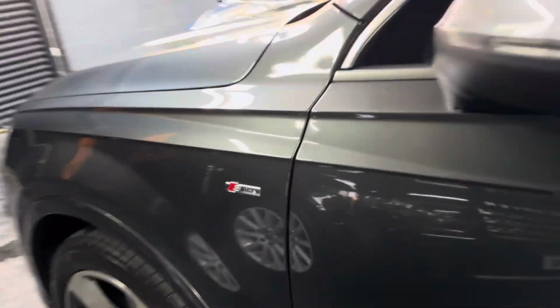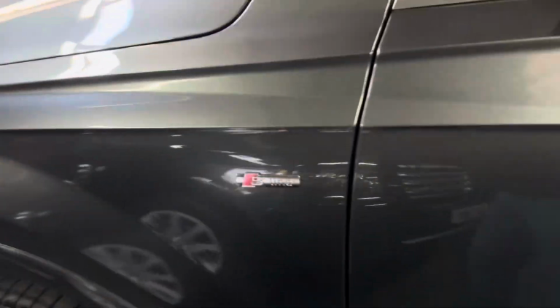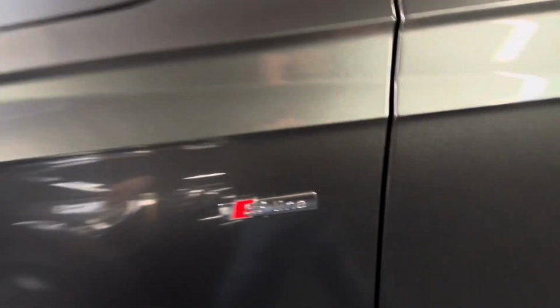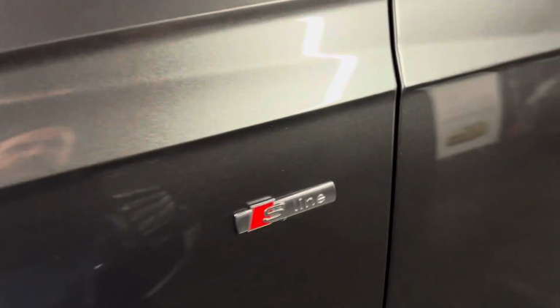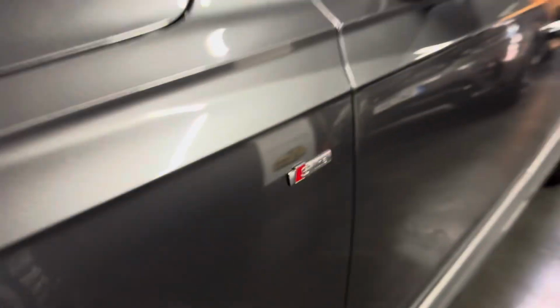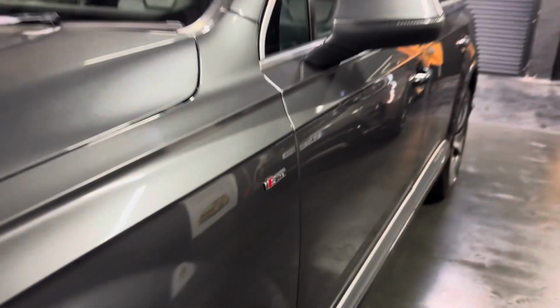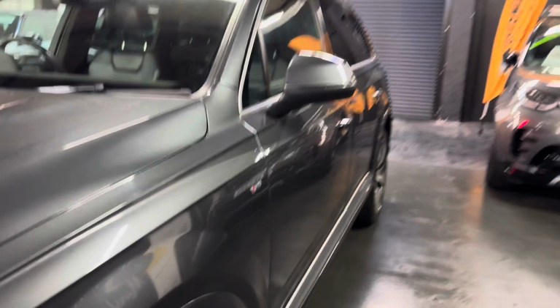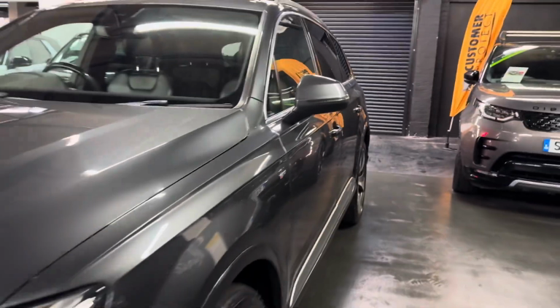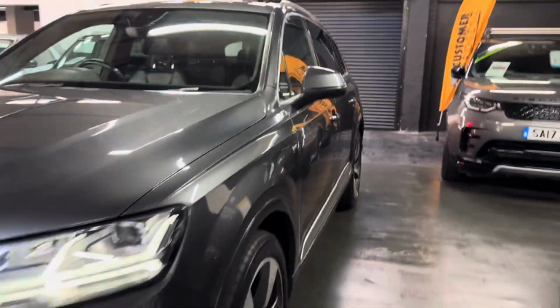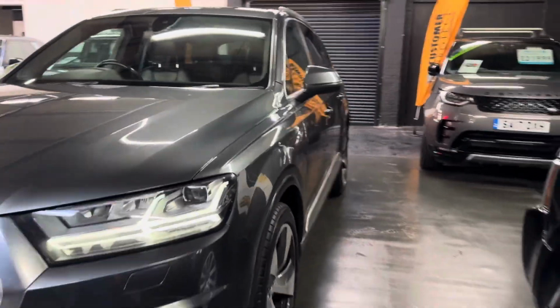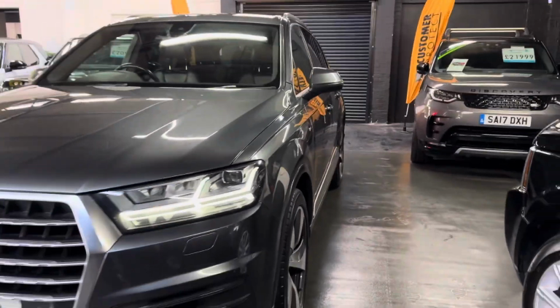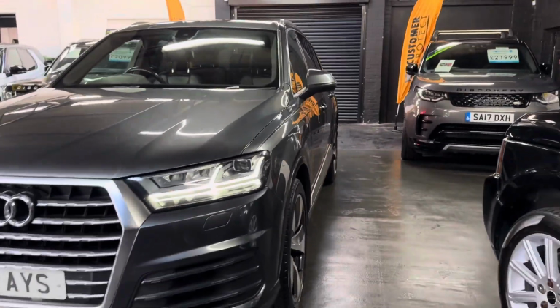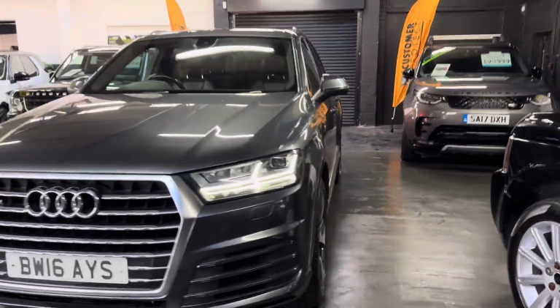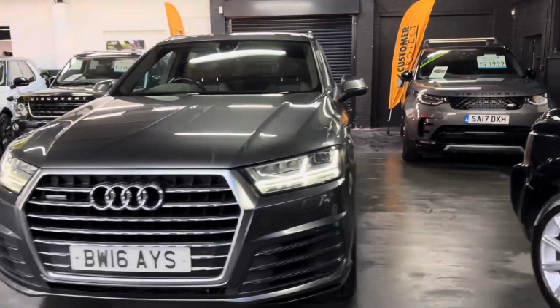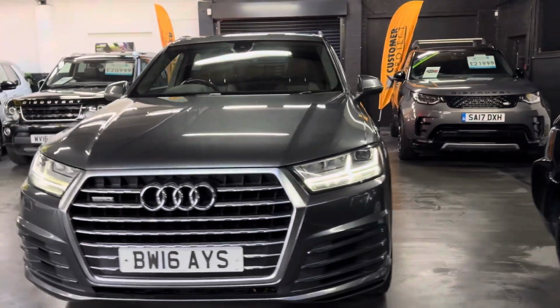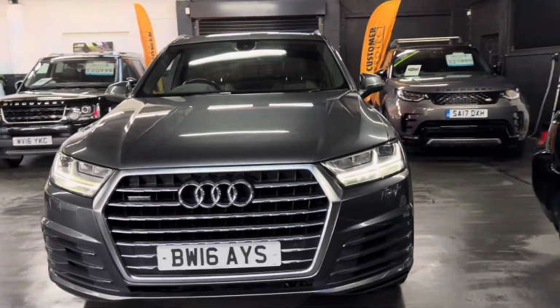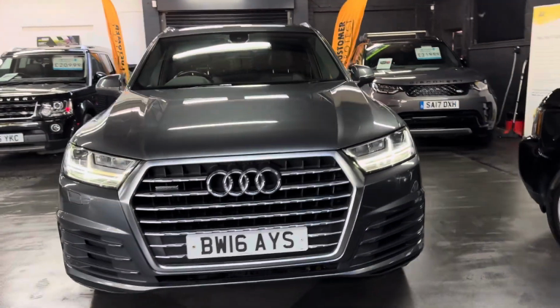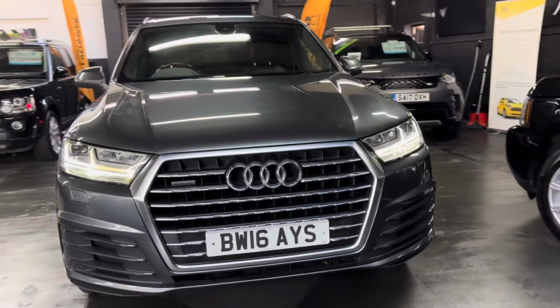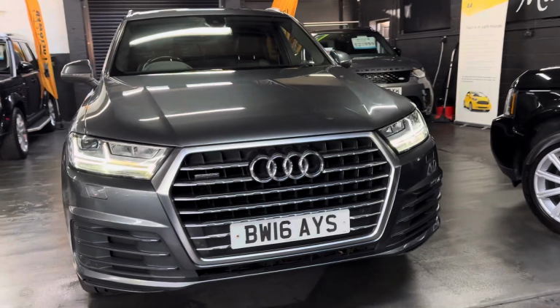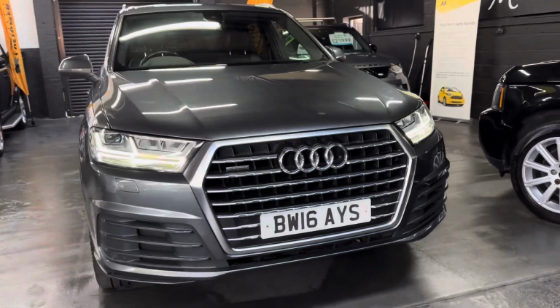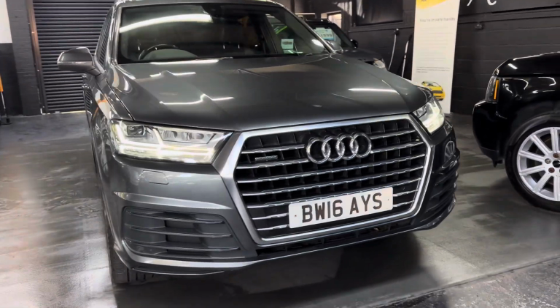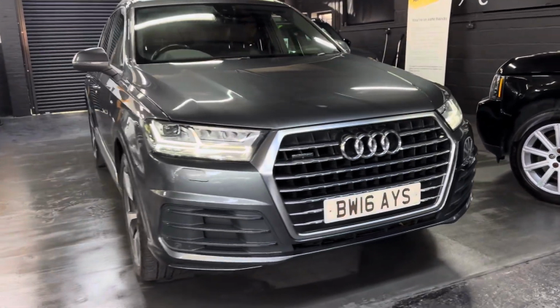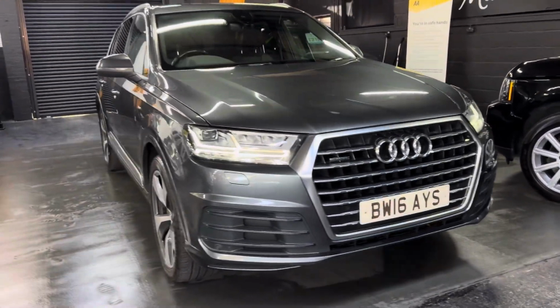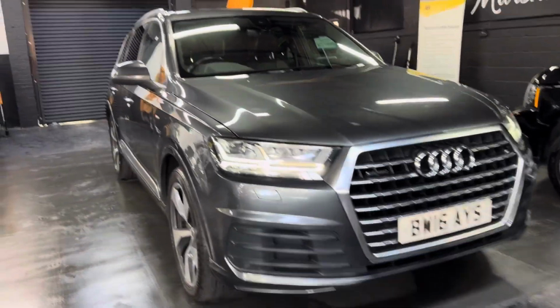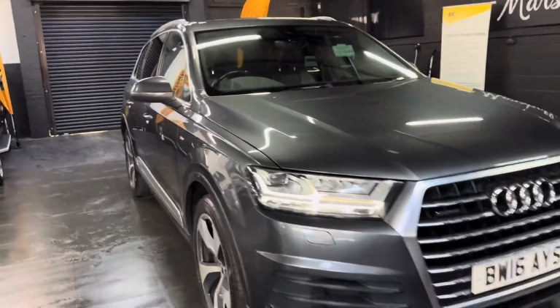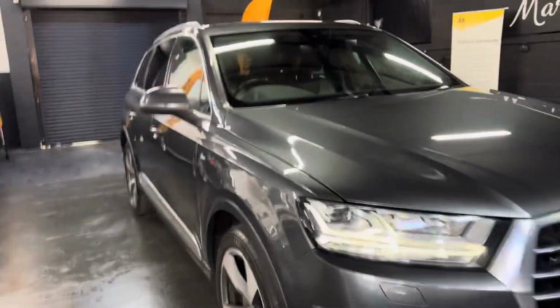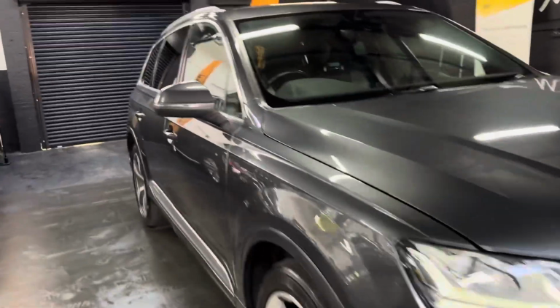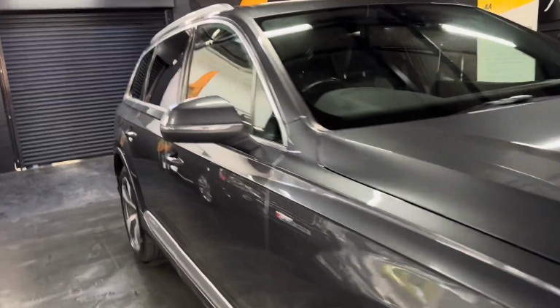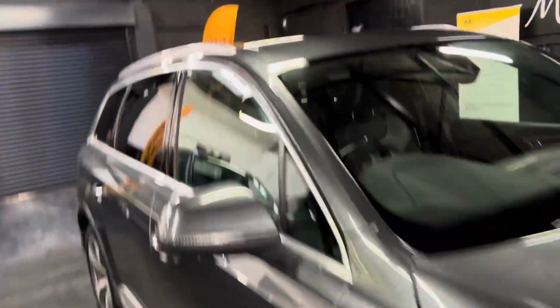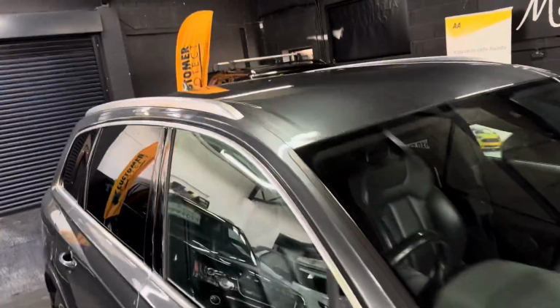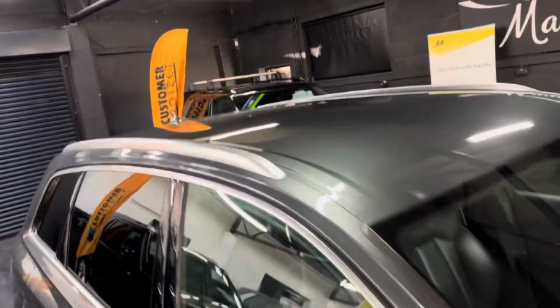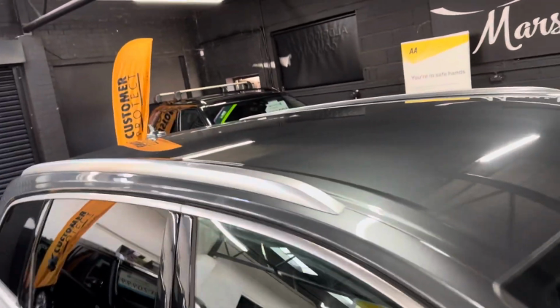S-line badging there, LED headlights, roof rails — full length.